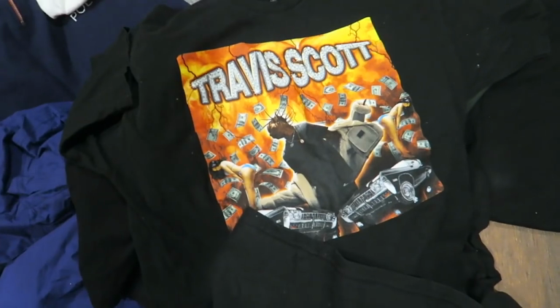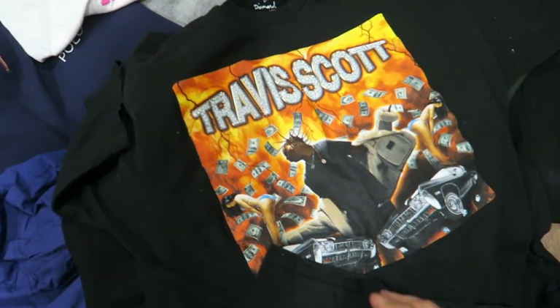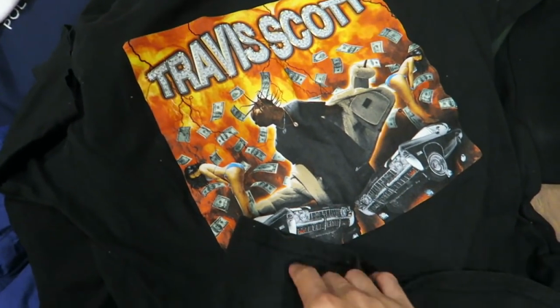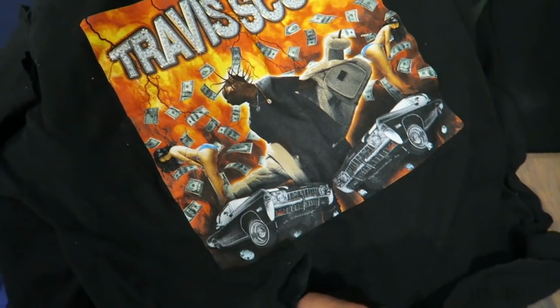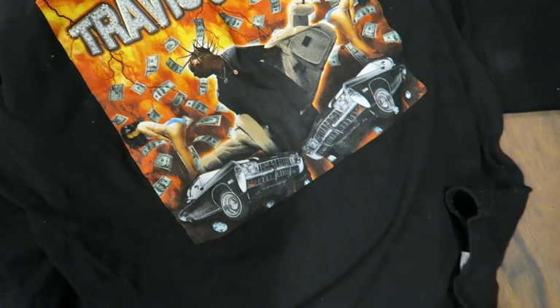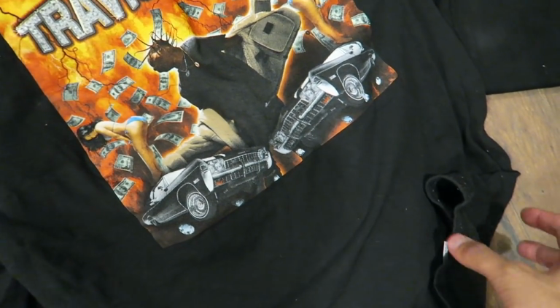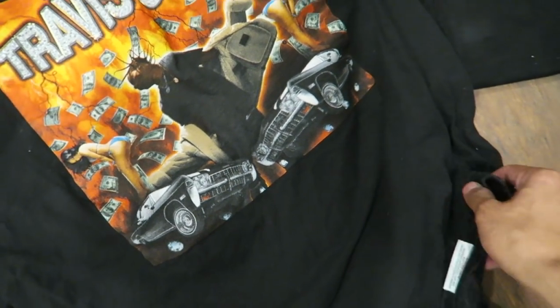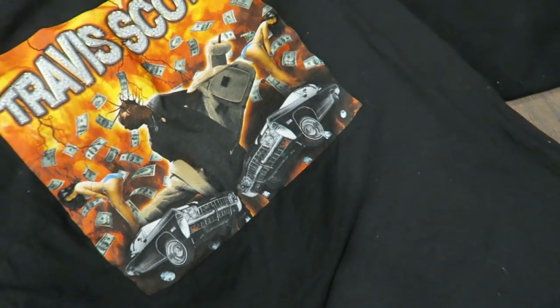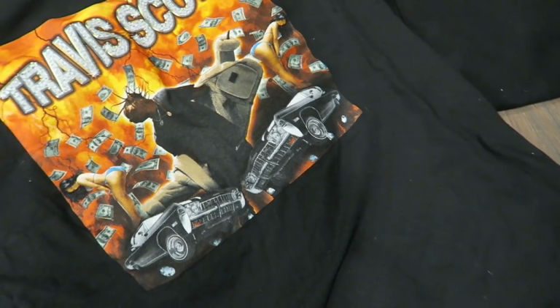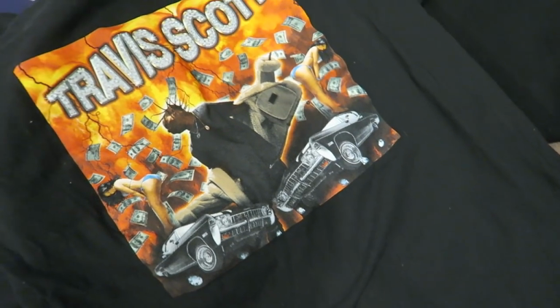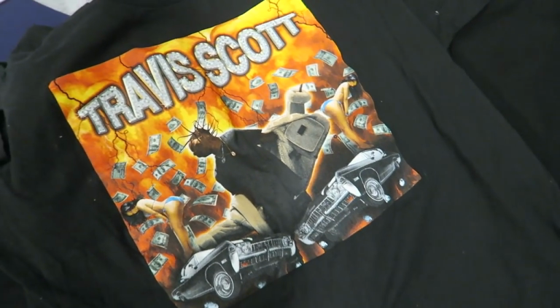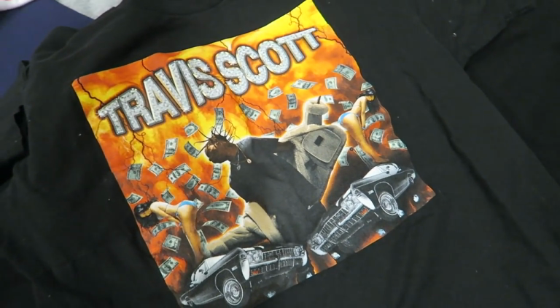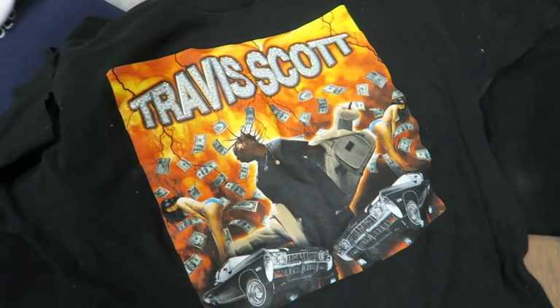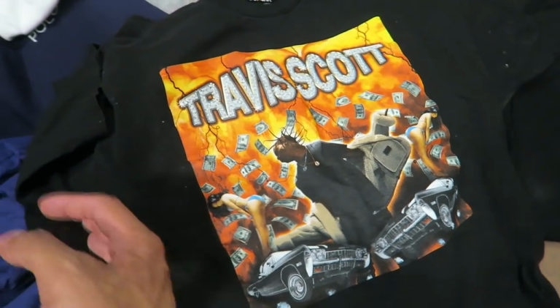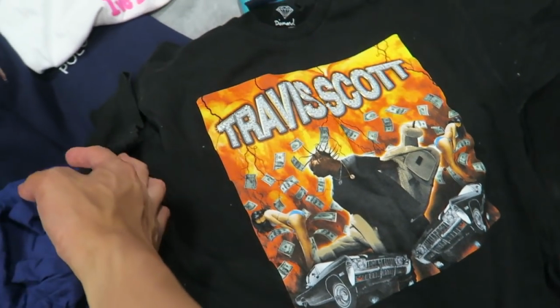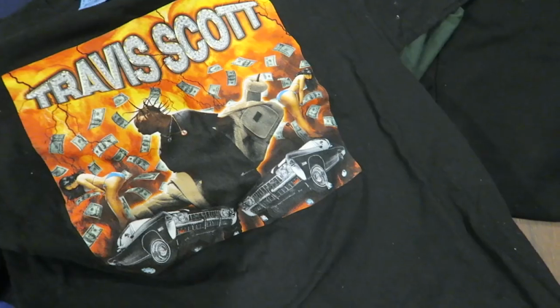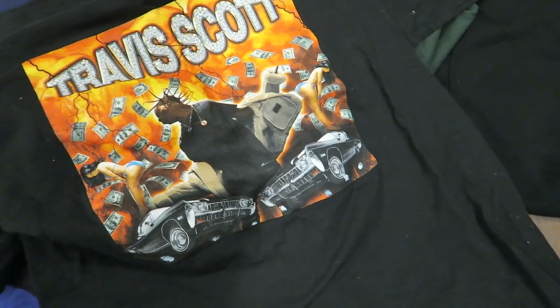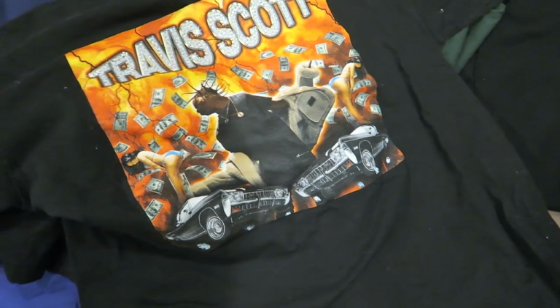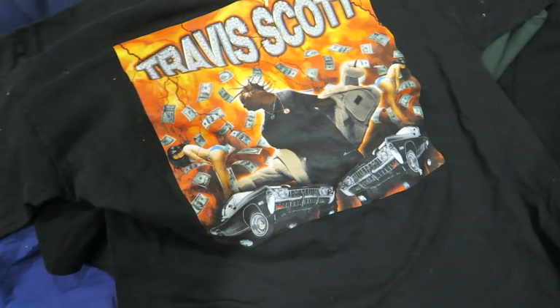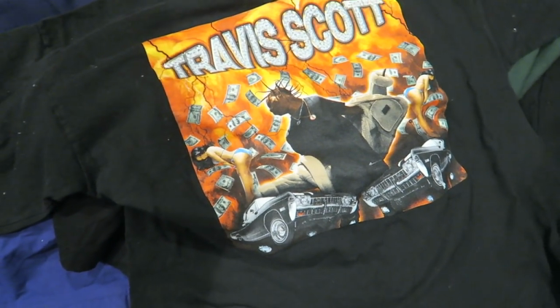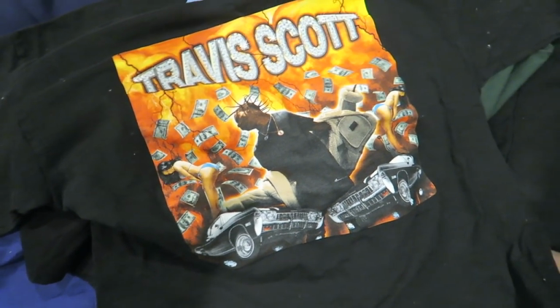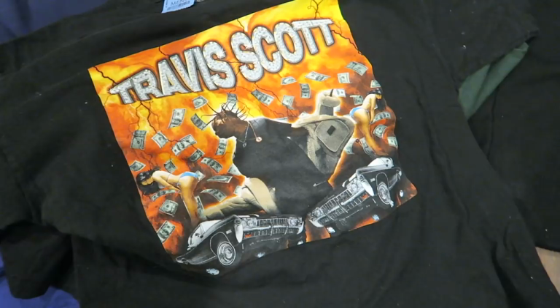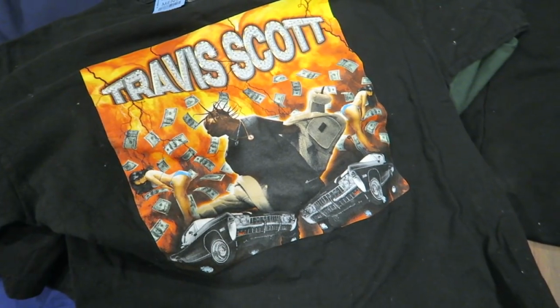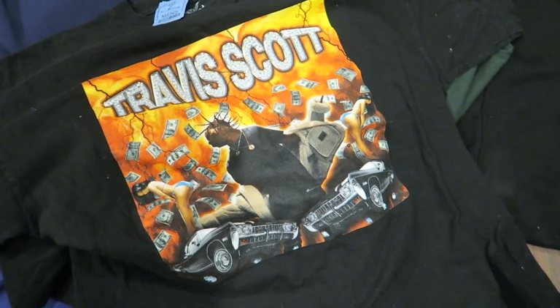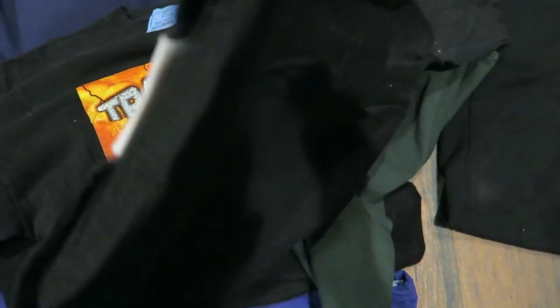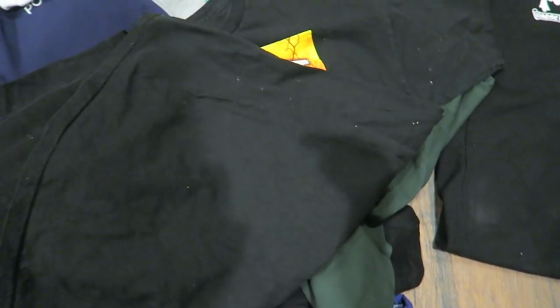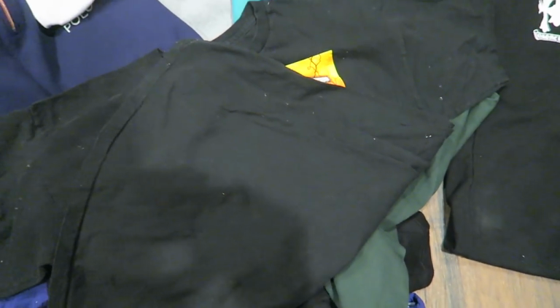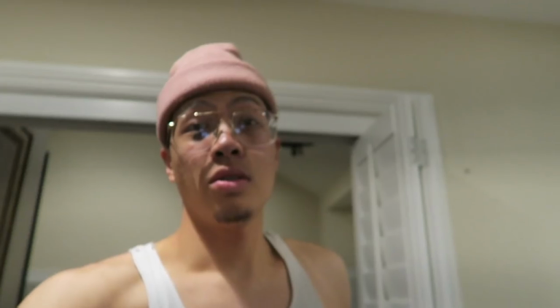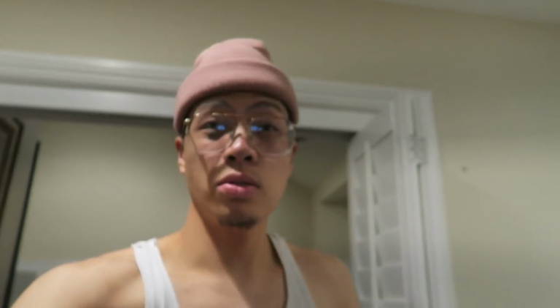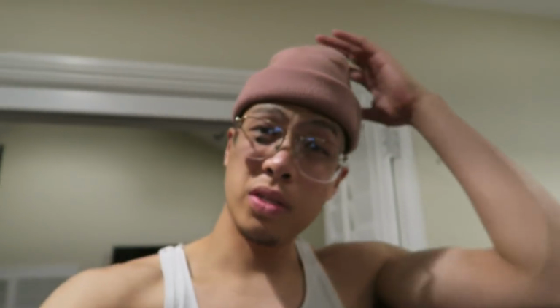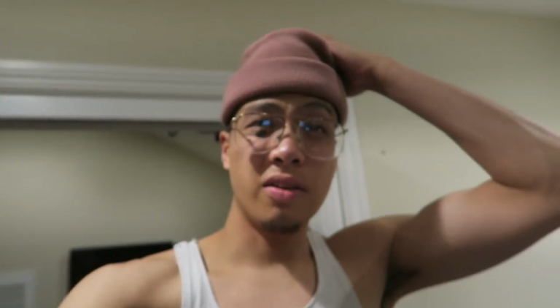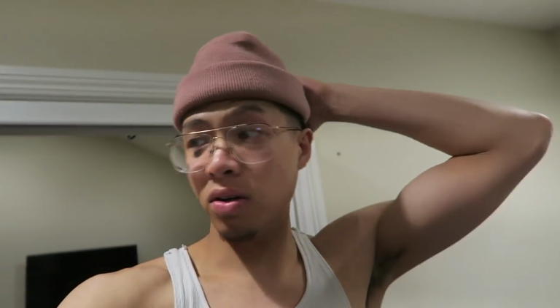I actually forgot to show you guys this one but I picked it up too — it's the Diamond Travis Scott tee. I actually already sold this though, so too bad. Those are the pieces that I found.